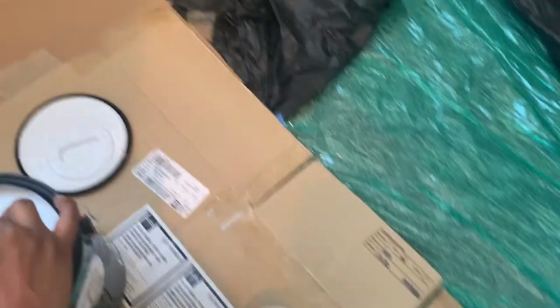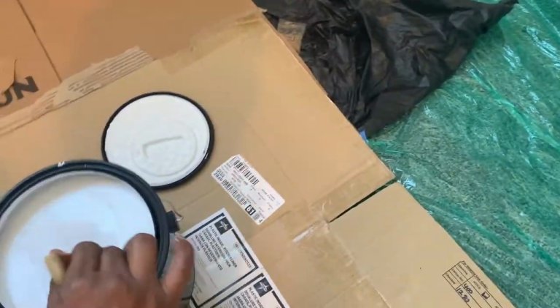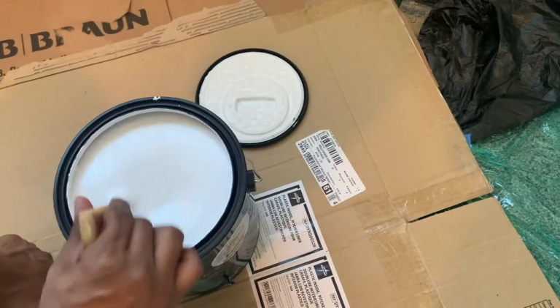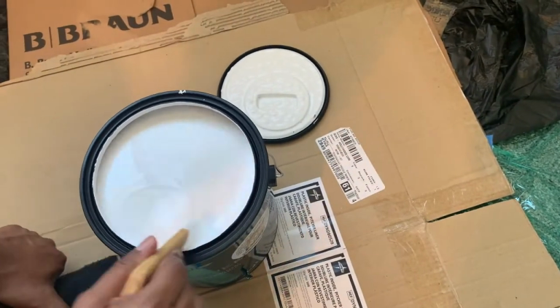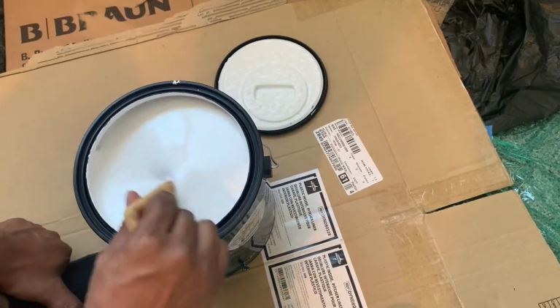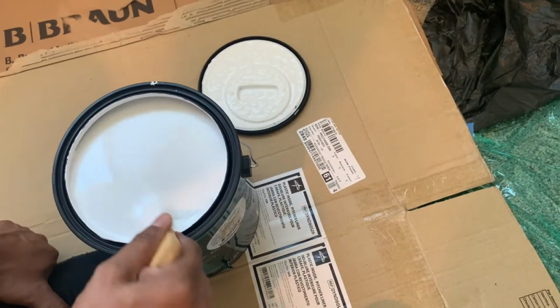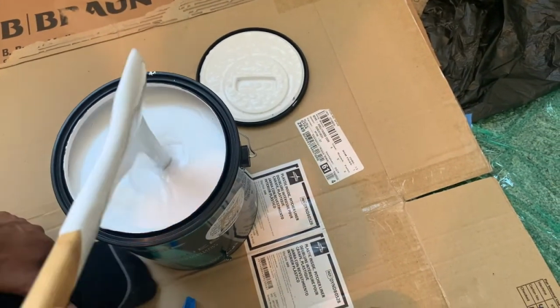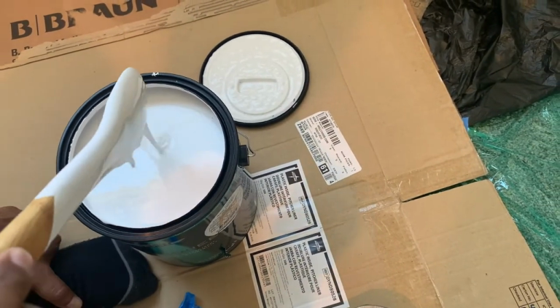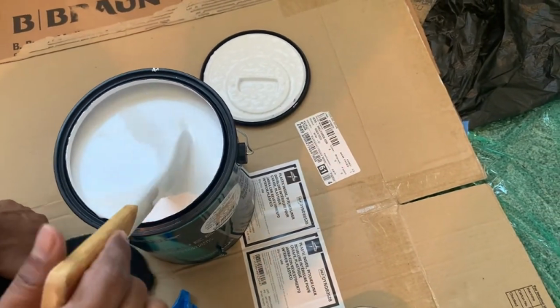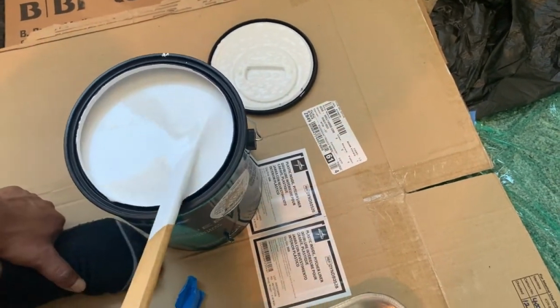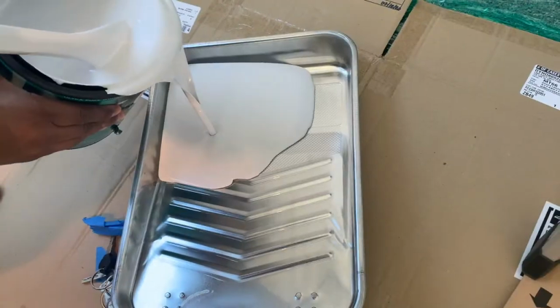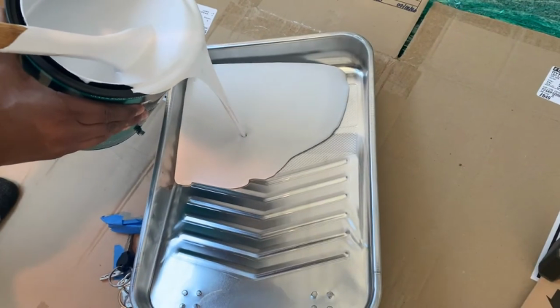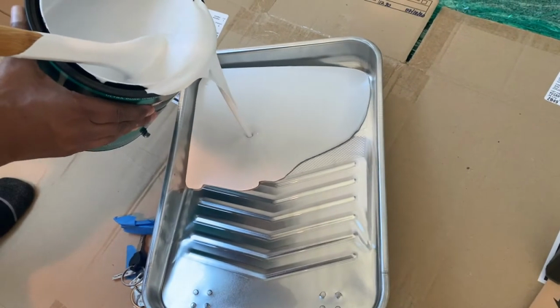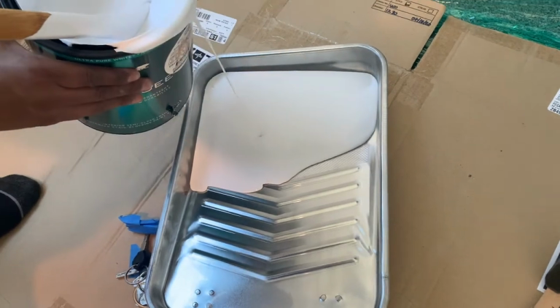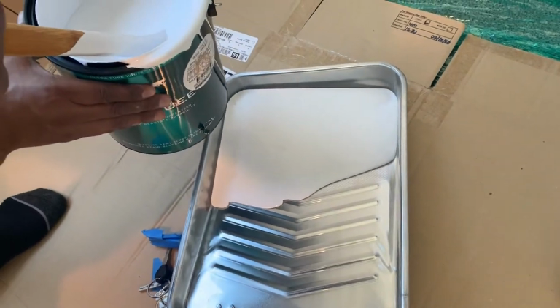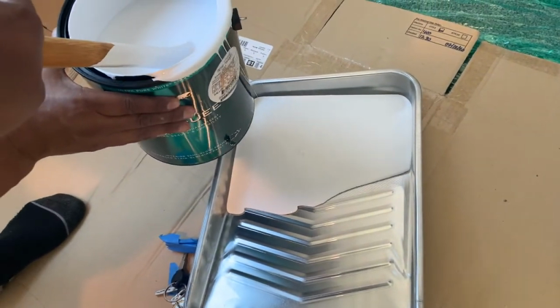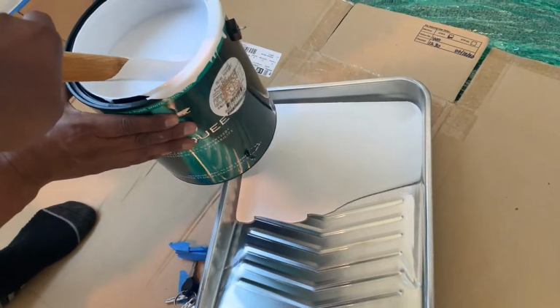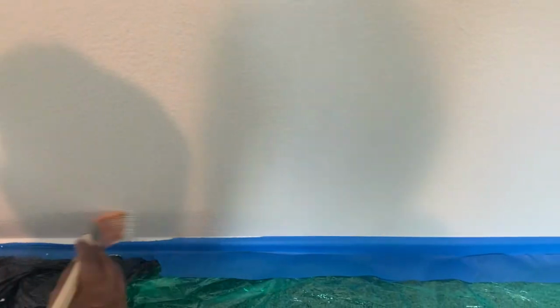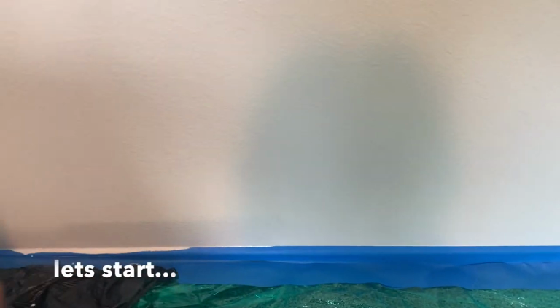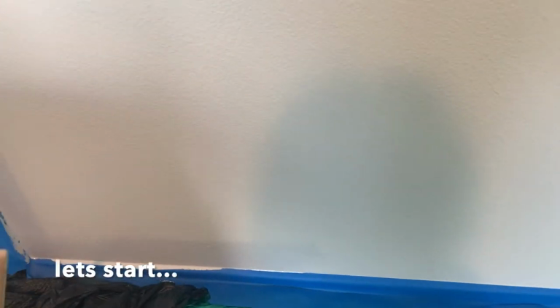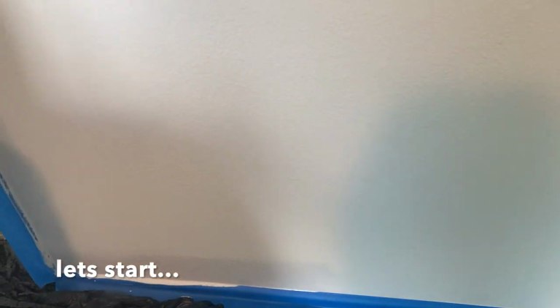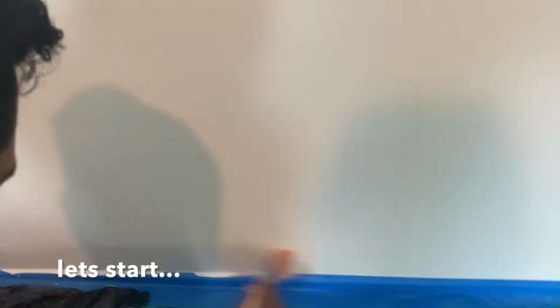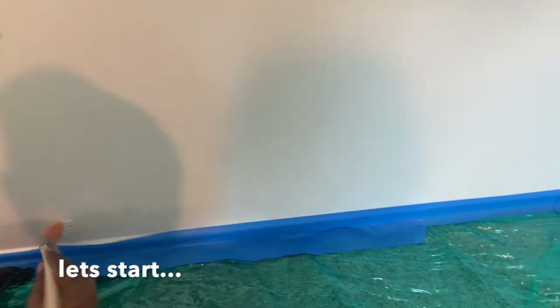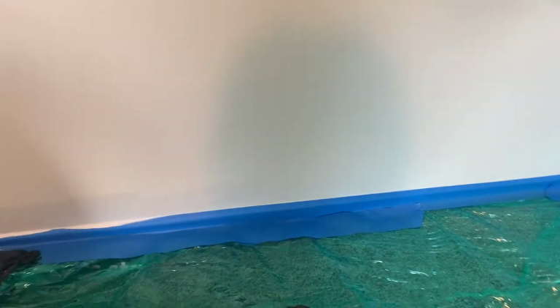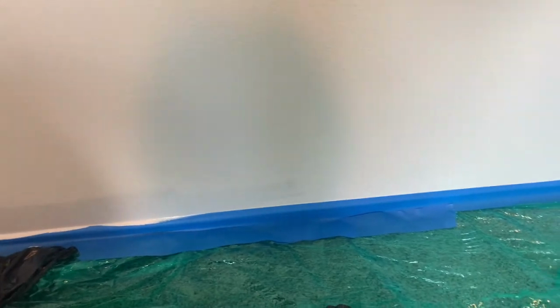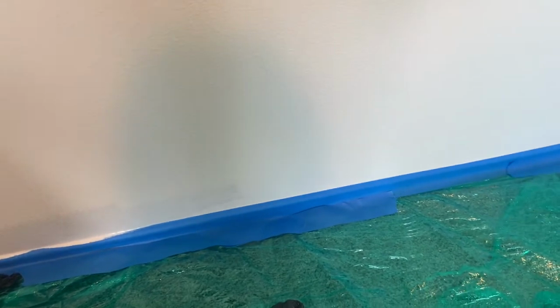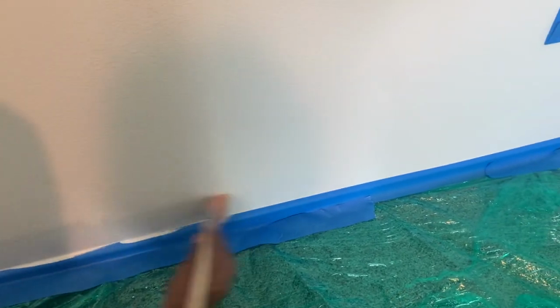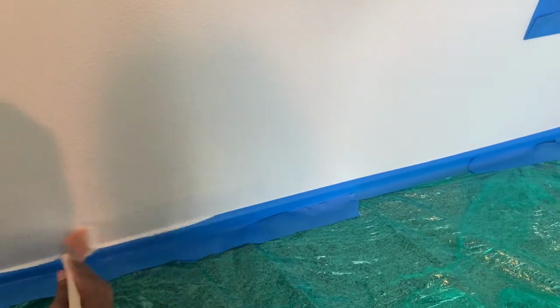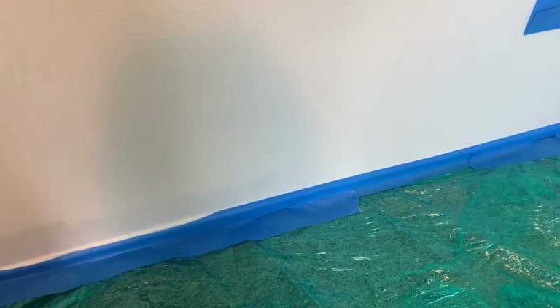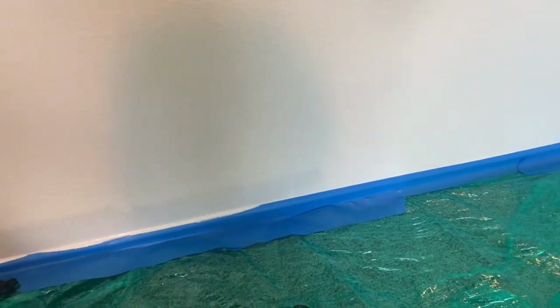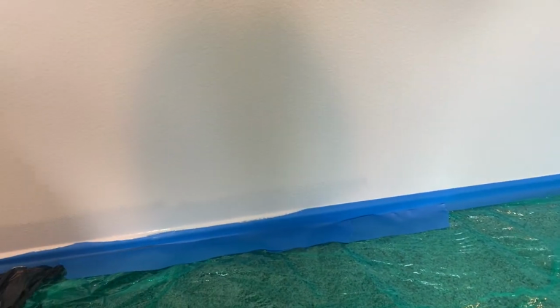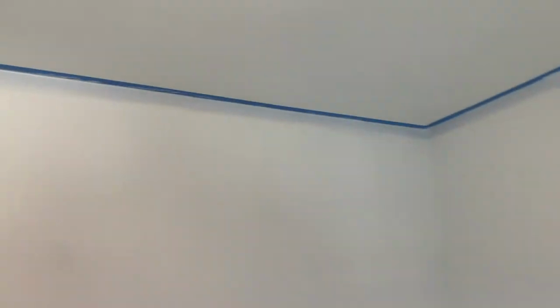So we're going to stir this paint up and make sure that the color is mixed very well. And then we're going to begin the painting process. We started with the corners first so we can make it a lot easier when it's time to use the actual roller on the walls.